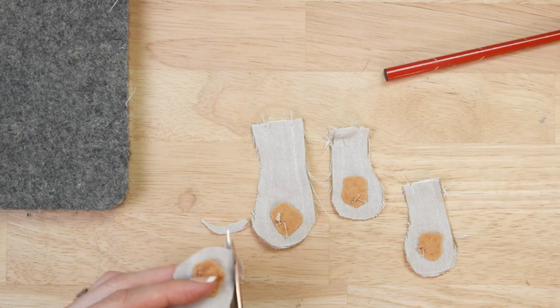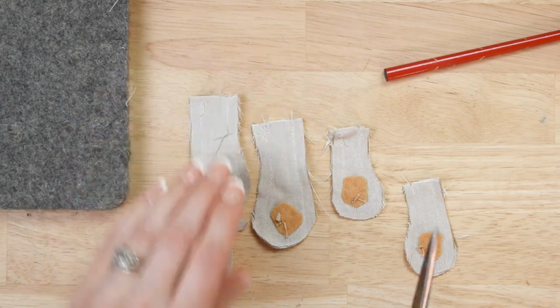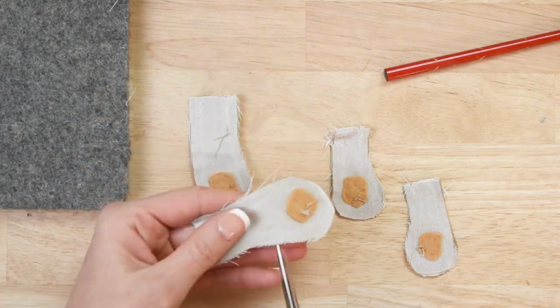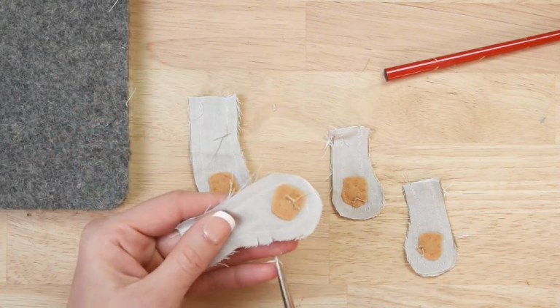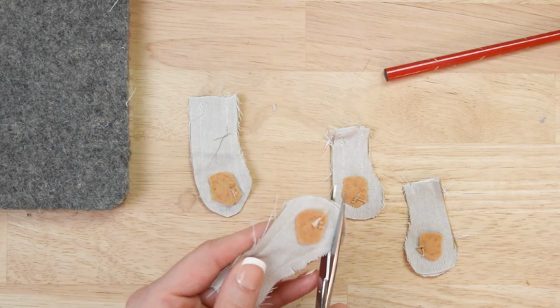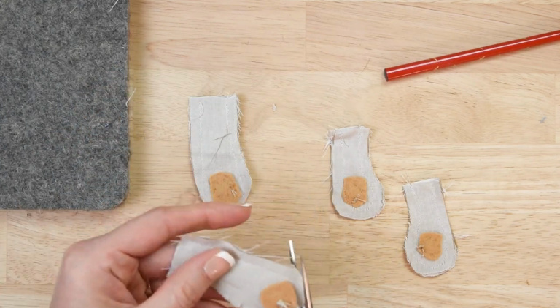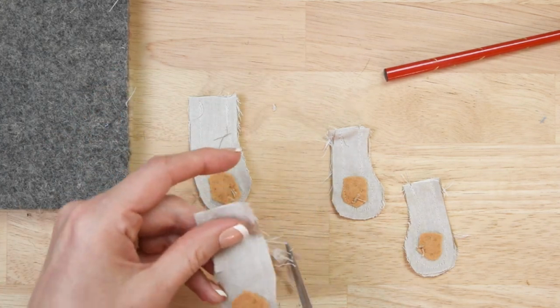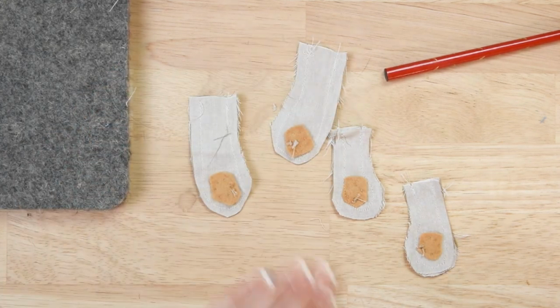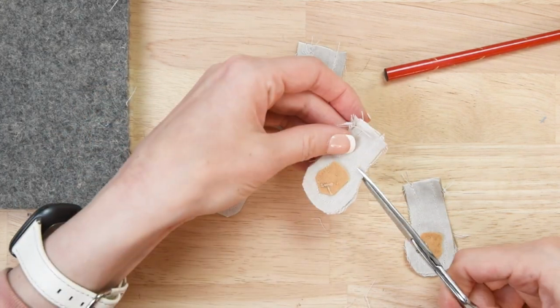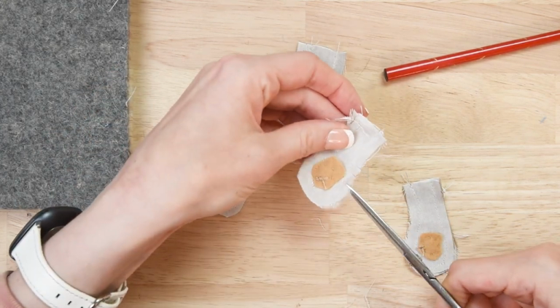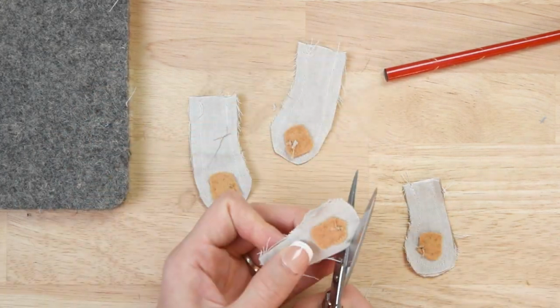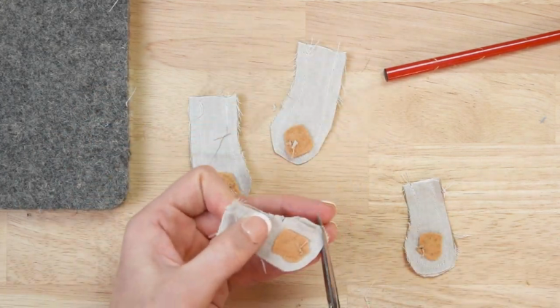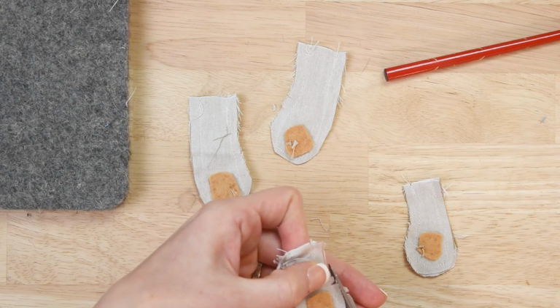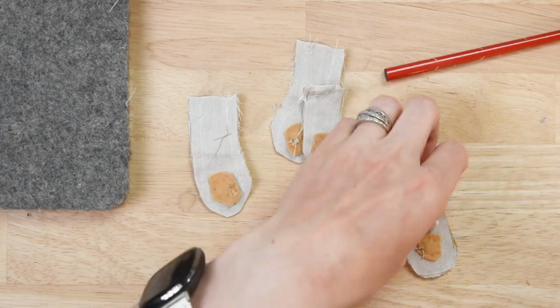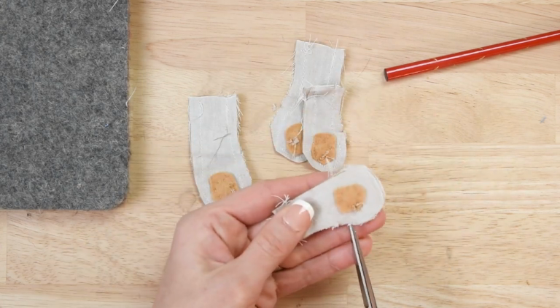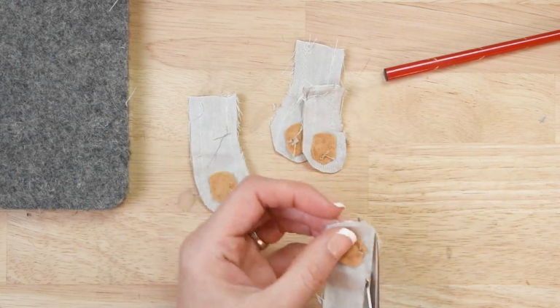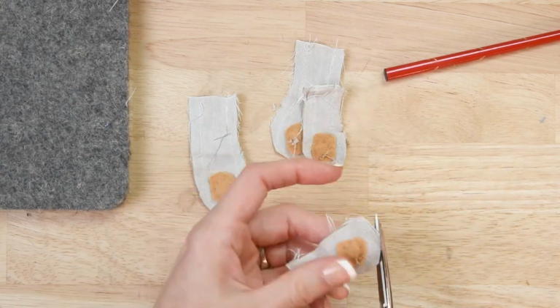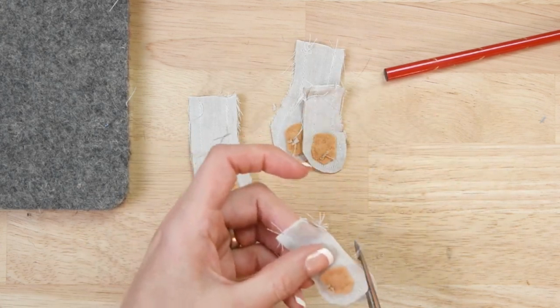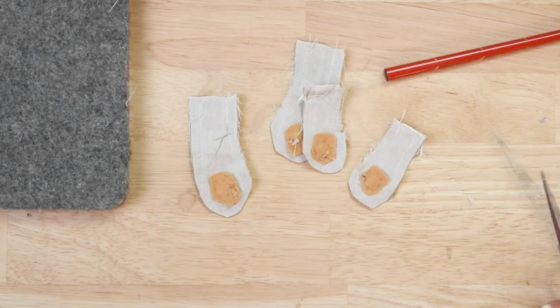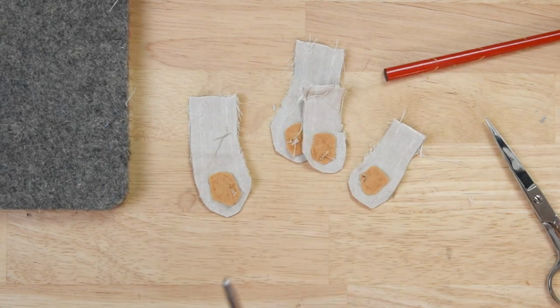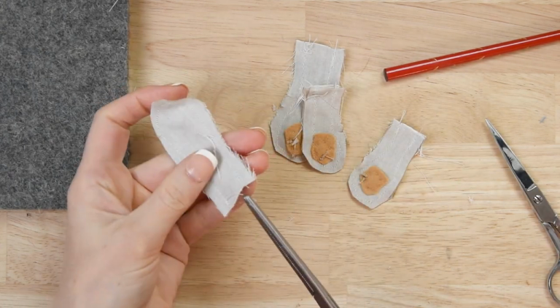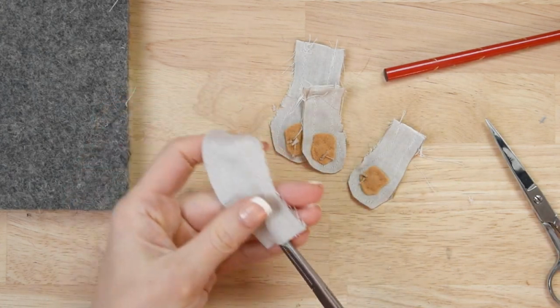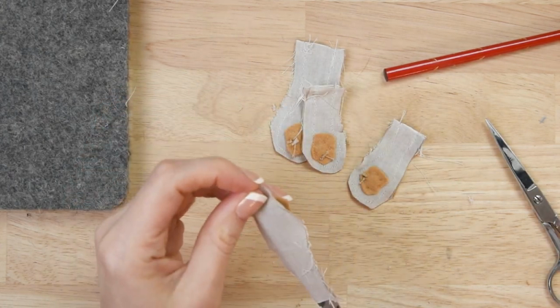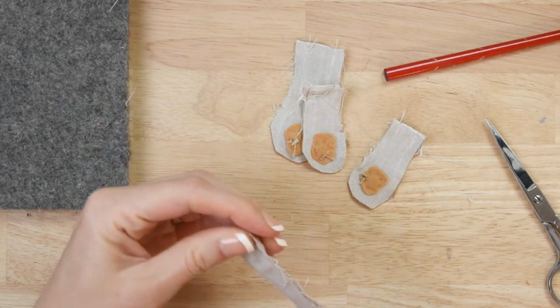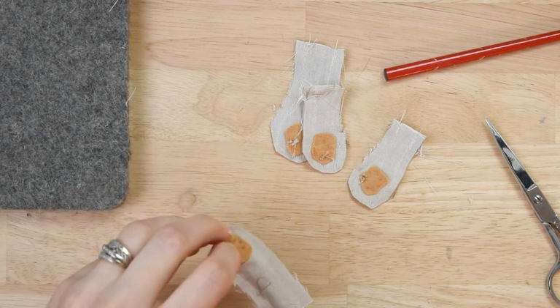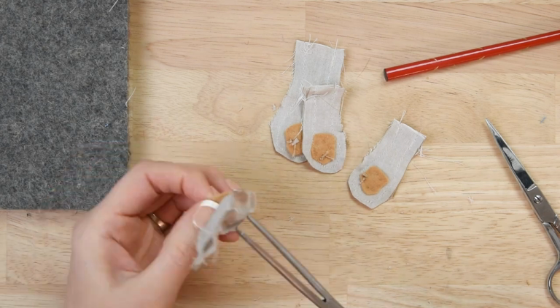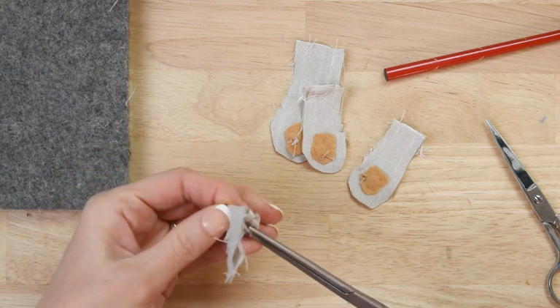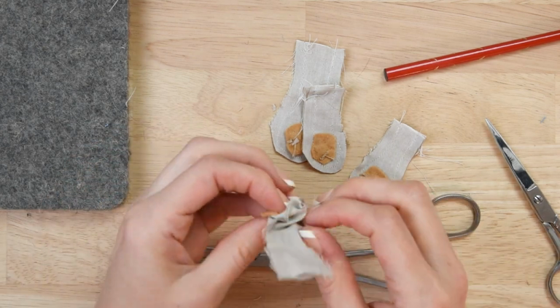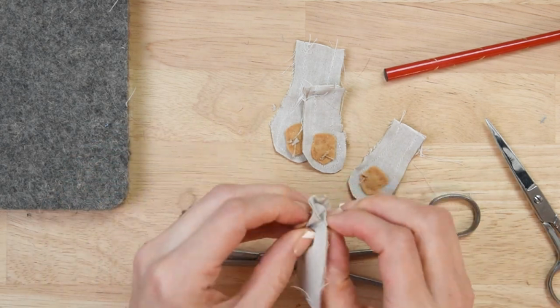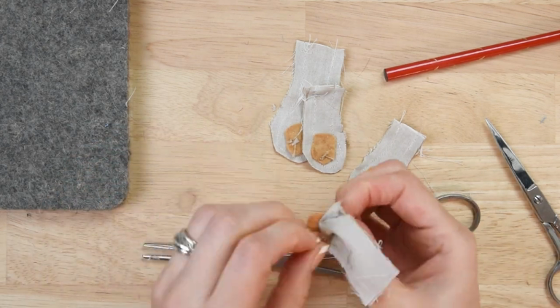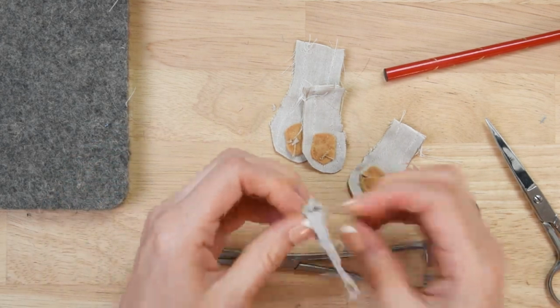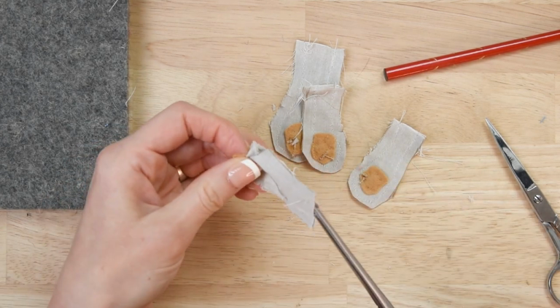Here I'm trimming the seams — again, this is what you'd normally do even without magnets. You can see both arms and both legs here; the magnets are on the wrong side of the fabric.